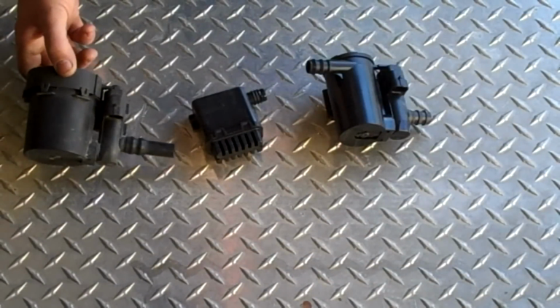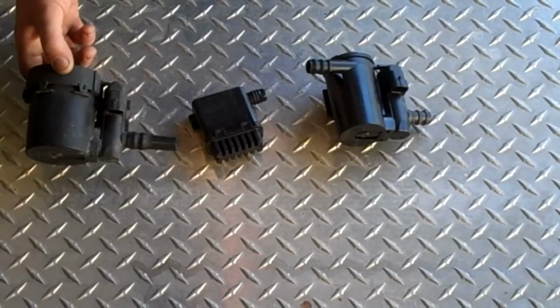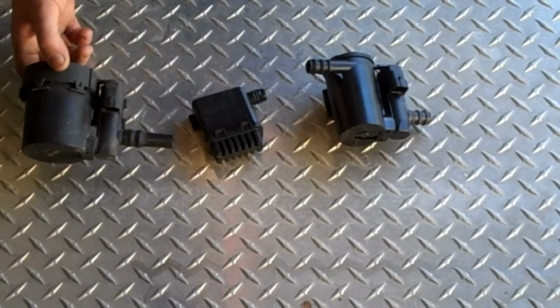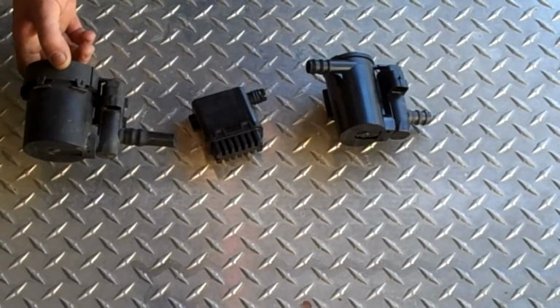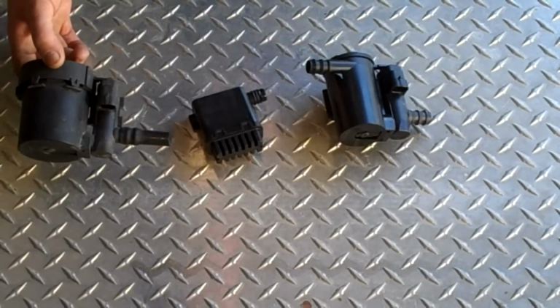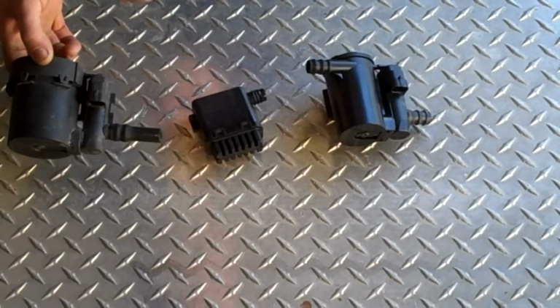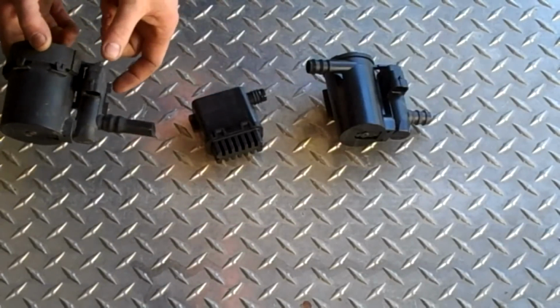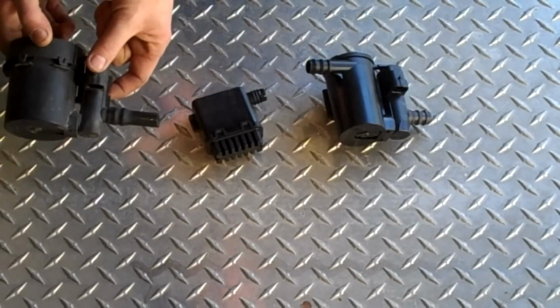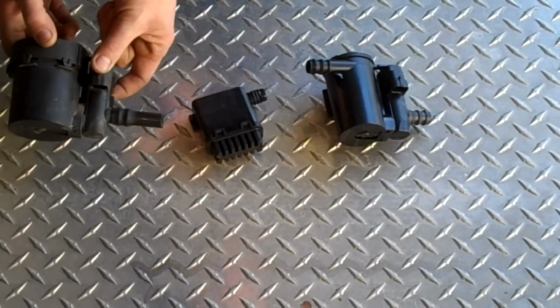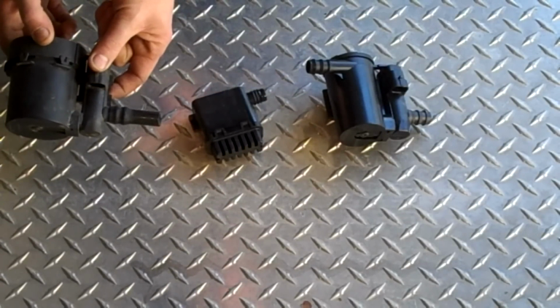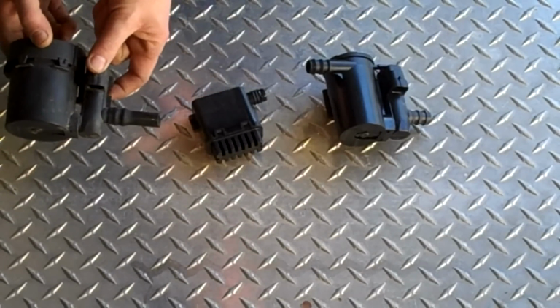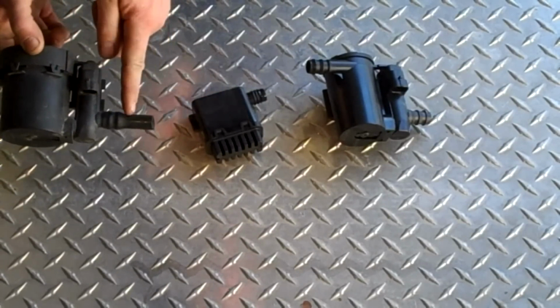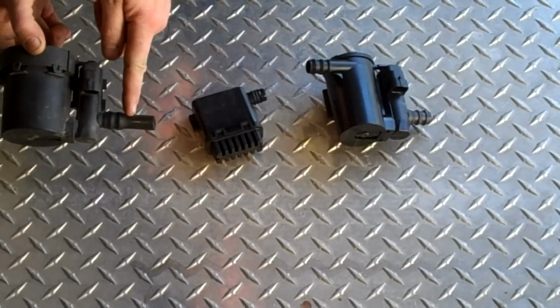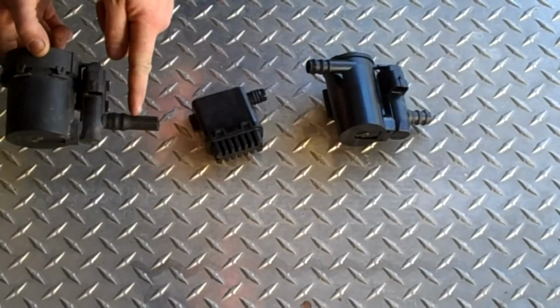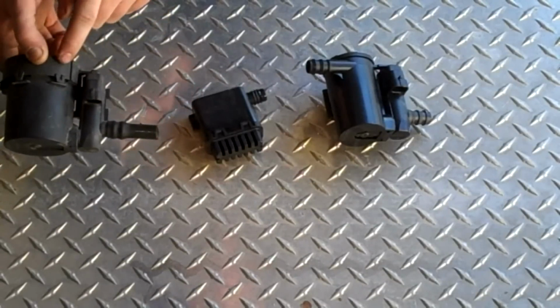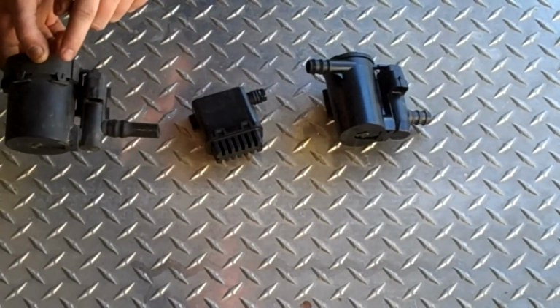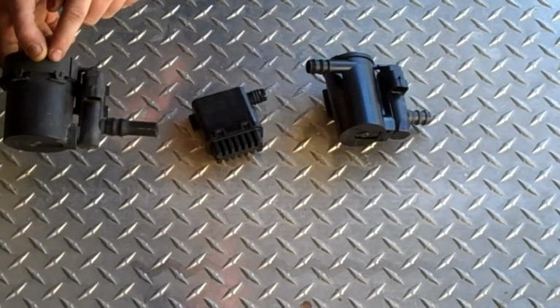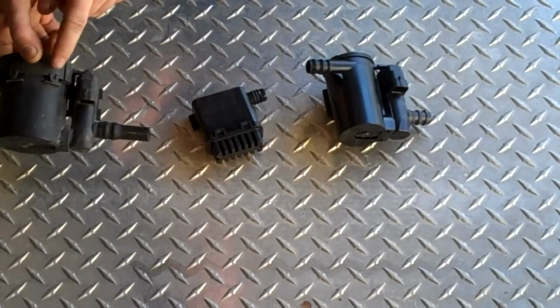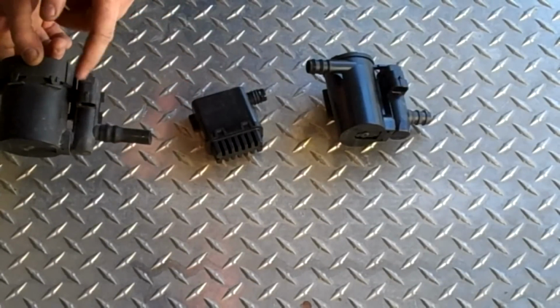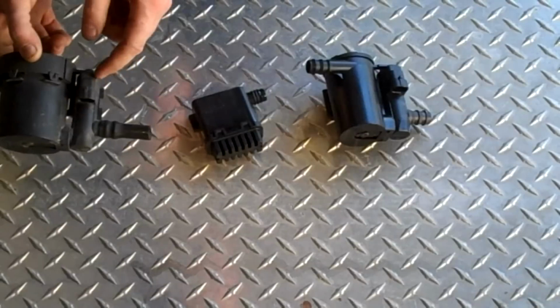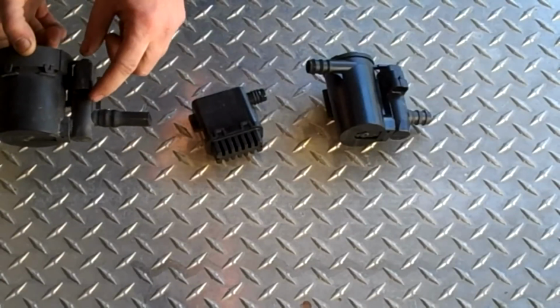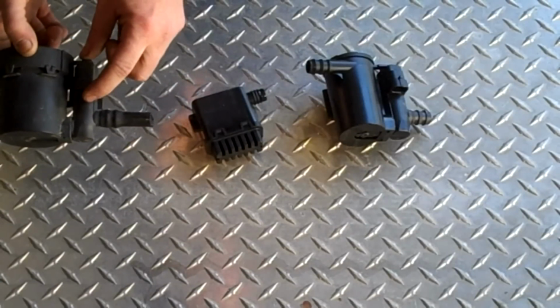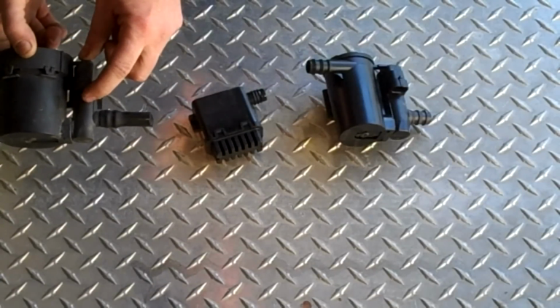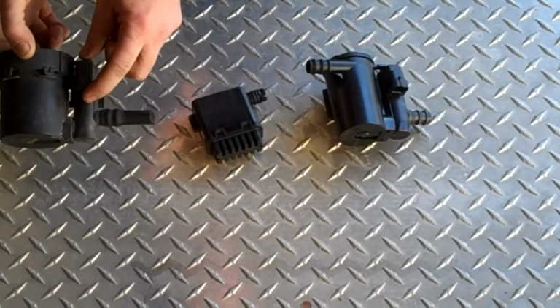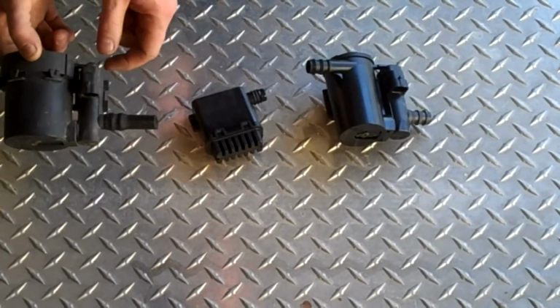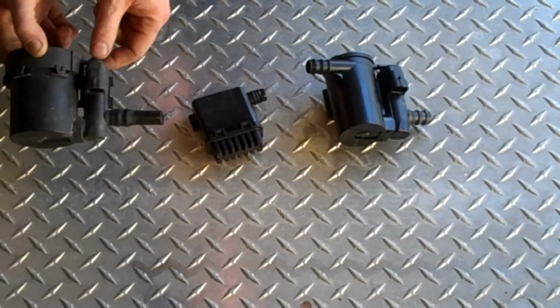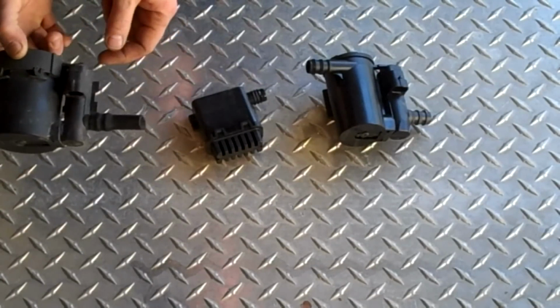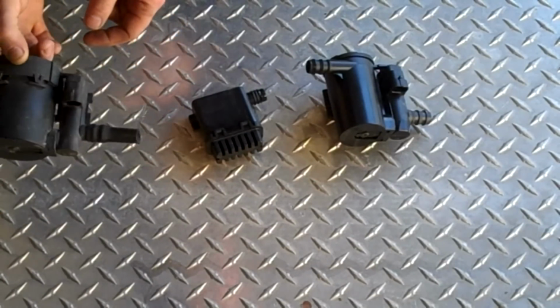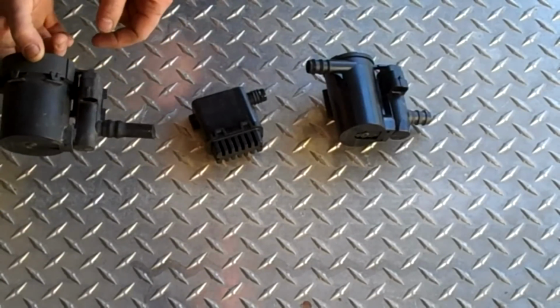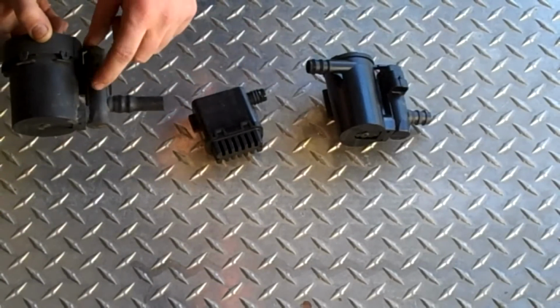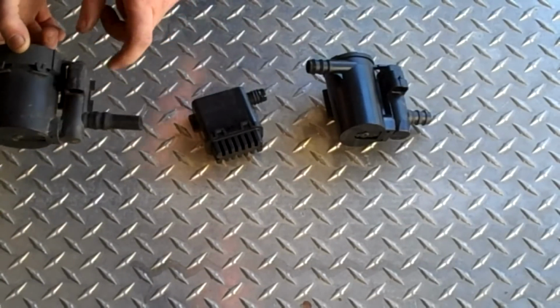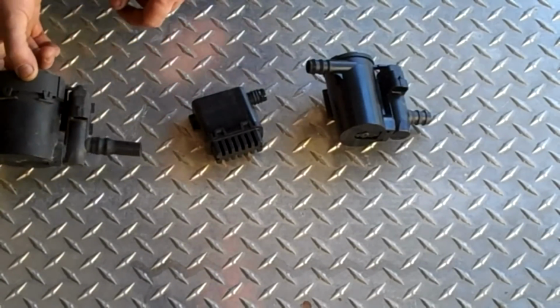Here's the old canister vent valve assembly. This is the actual solenoid. Here's the tube that I cut, and this is a filter that's supposed to keep the air clean to prevent debris from getting stuck in the solenoid. It doesn't work very well — this one is stuck open.